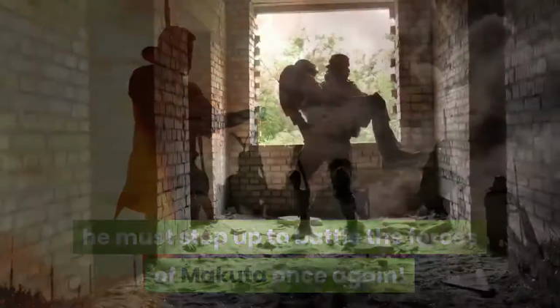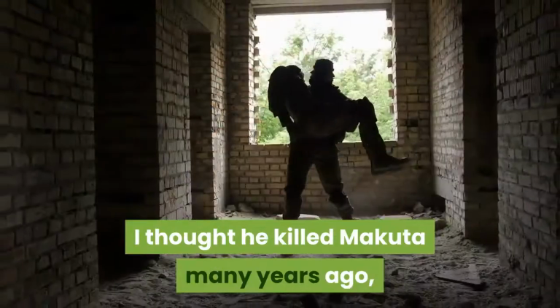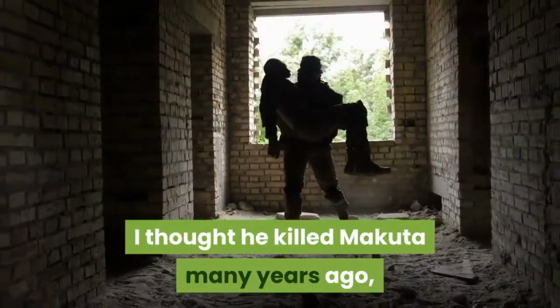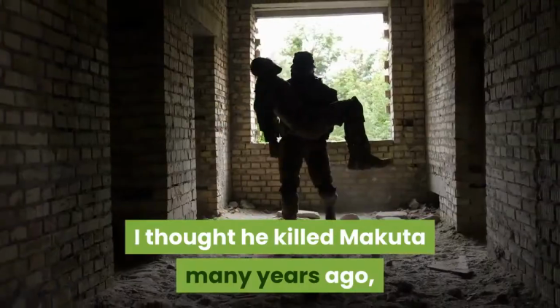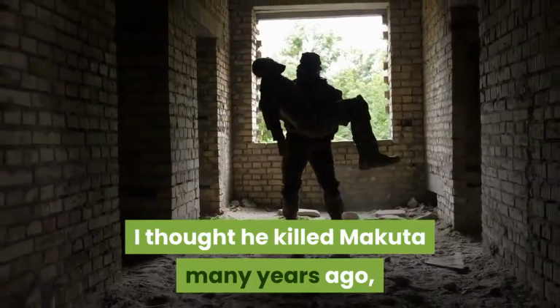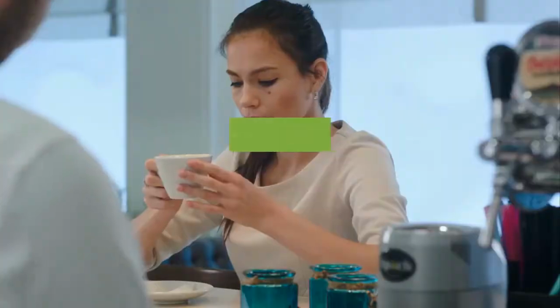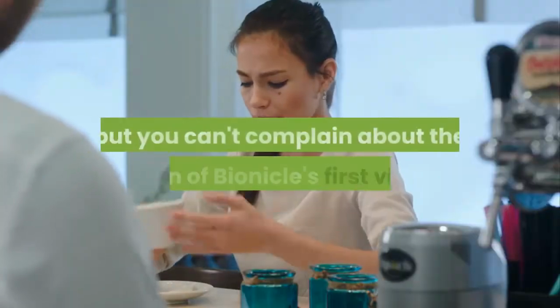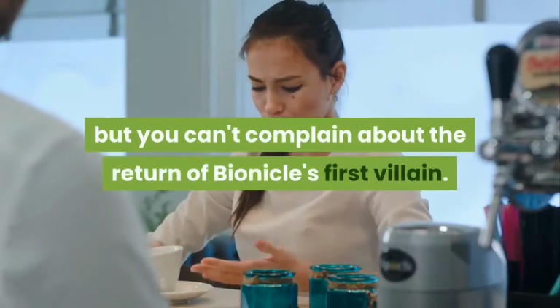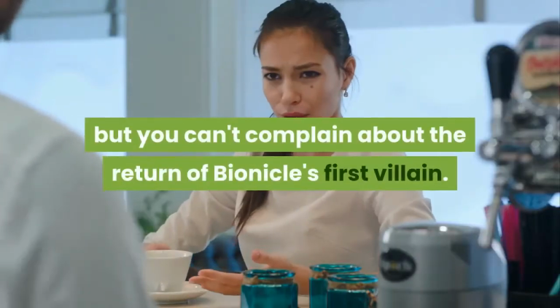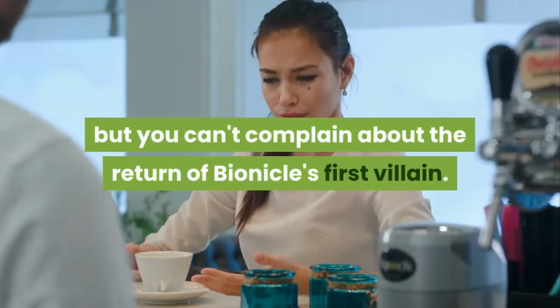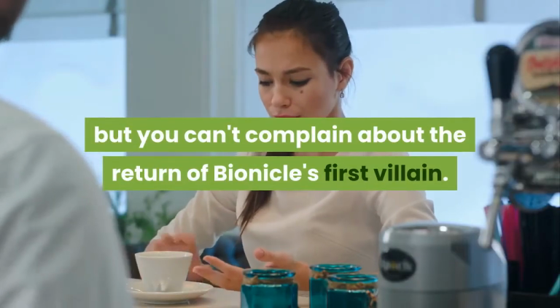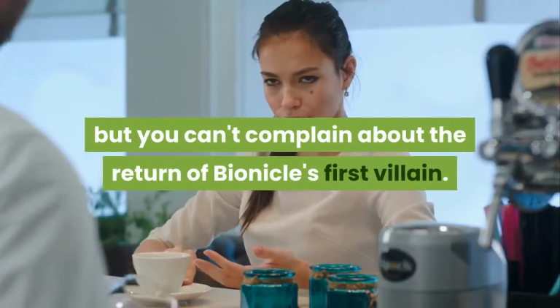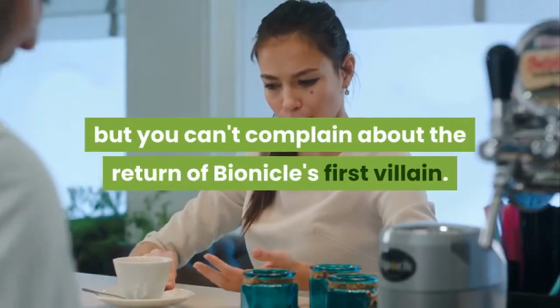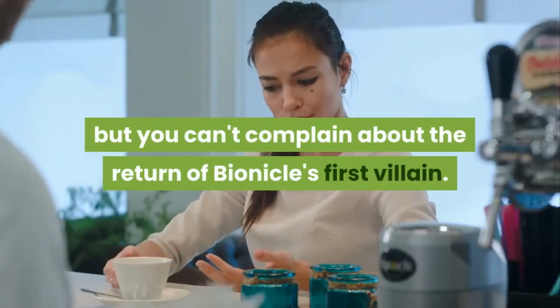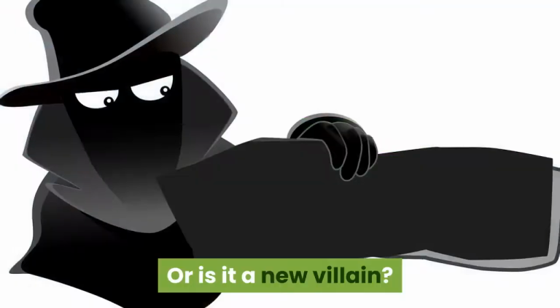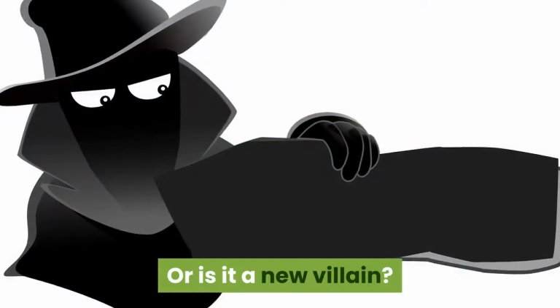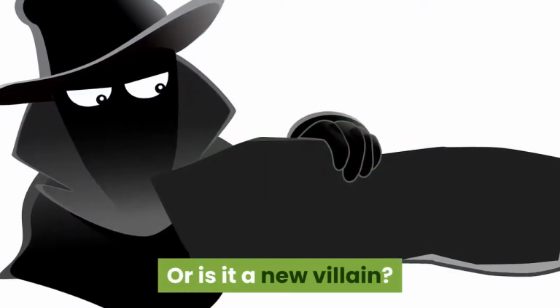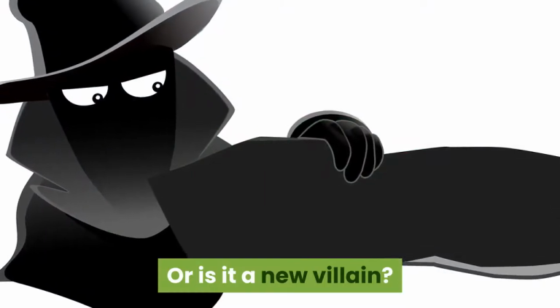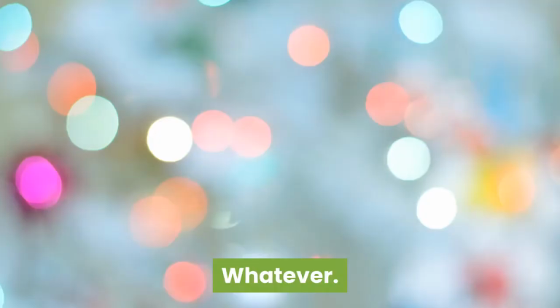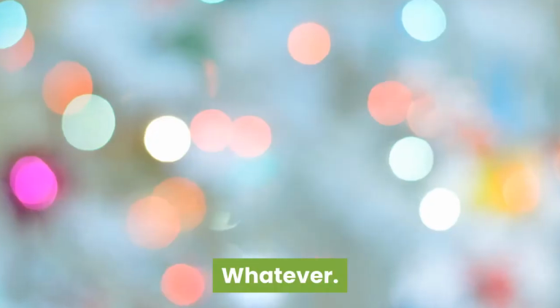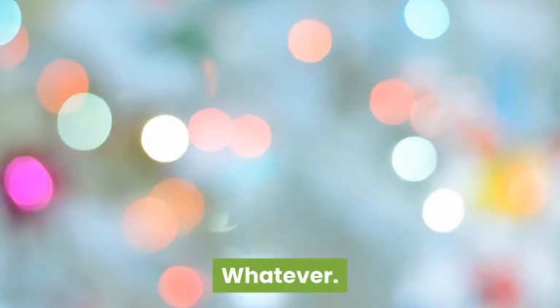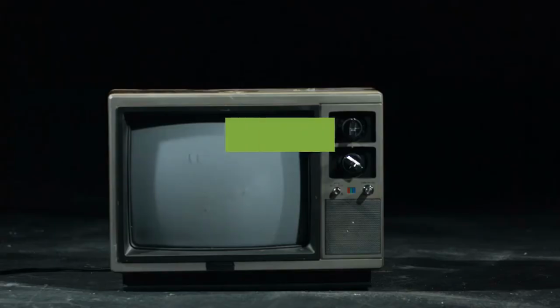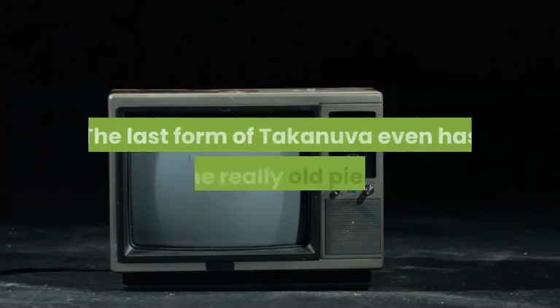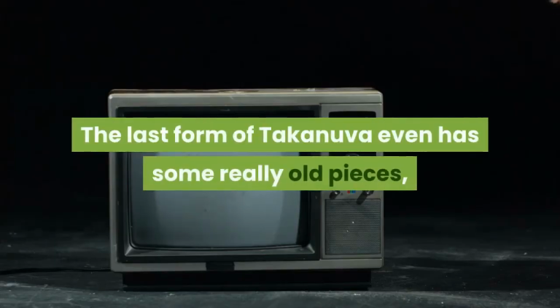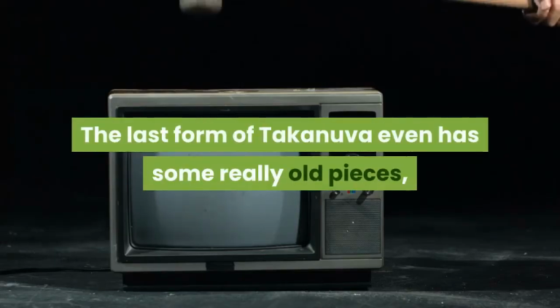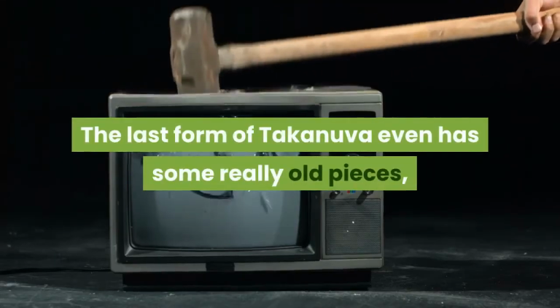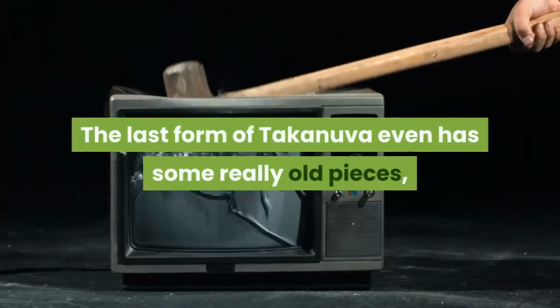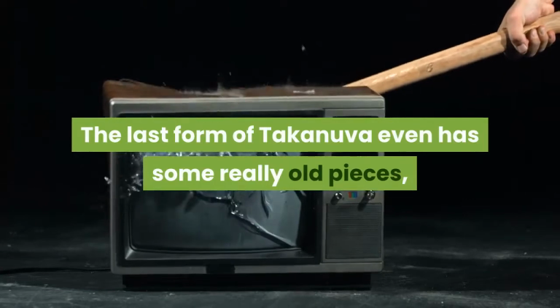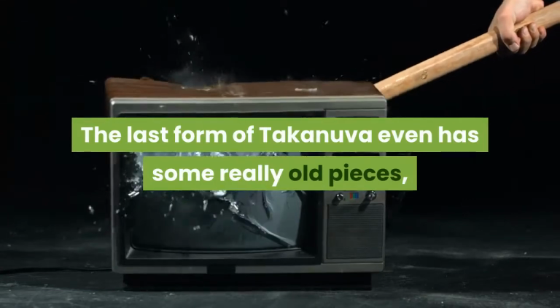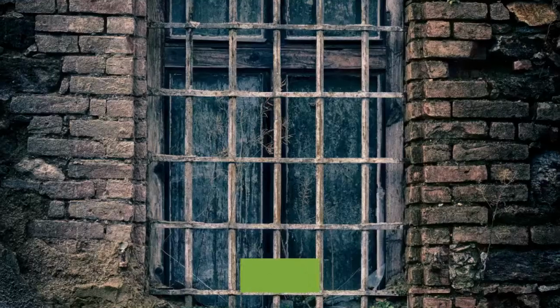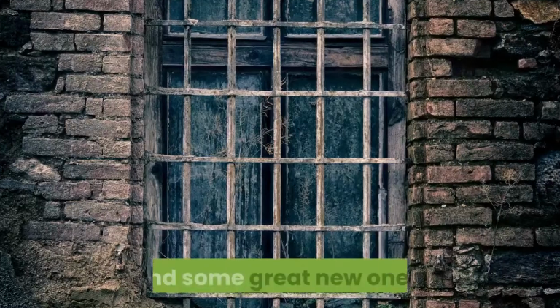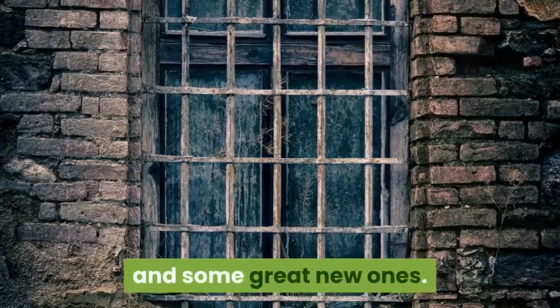I thought he killed Makuta many years ago, but you can't complain about the return of Bionicle's first villain — or is it a new villain? Whatever. The last form of Takanuva even has some really old pieces and some great new ones.